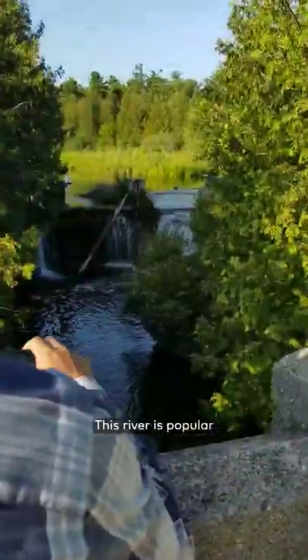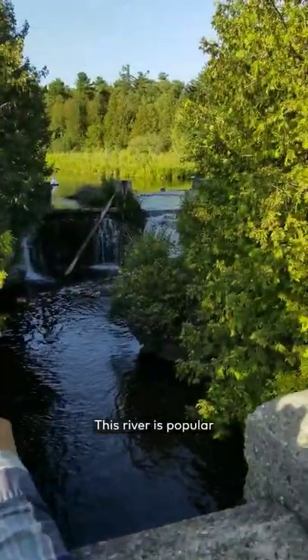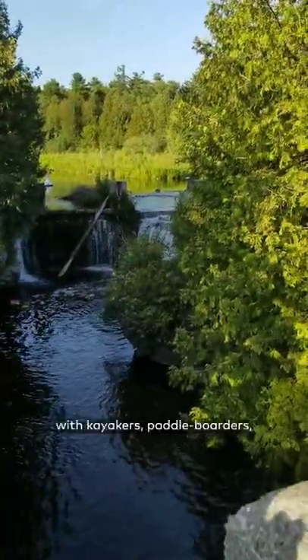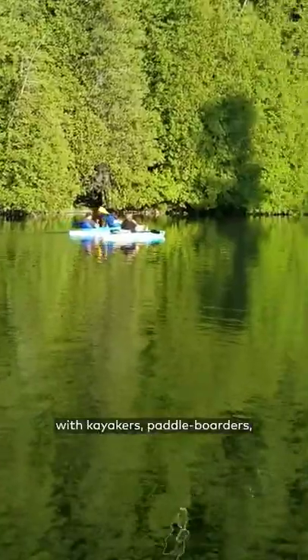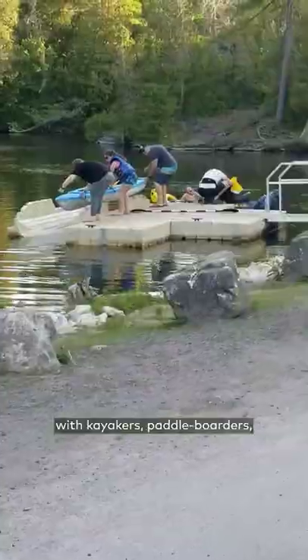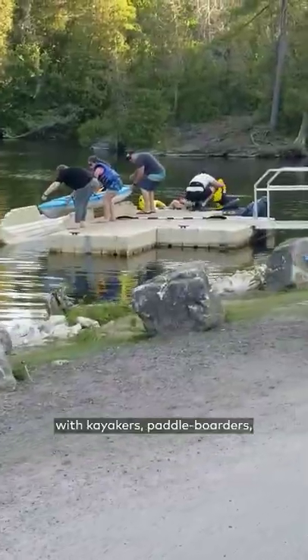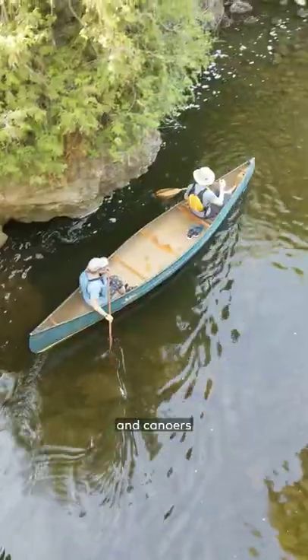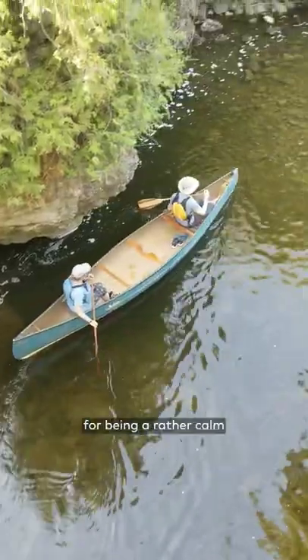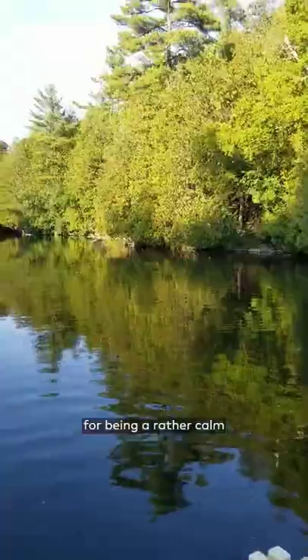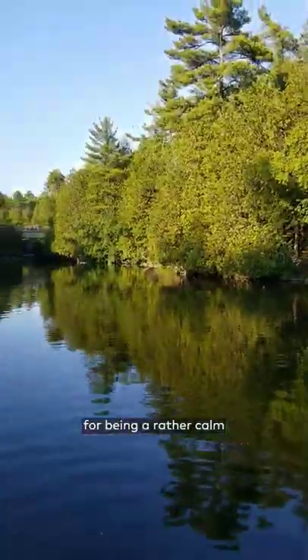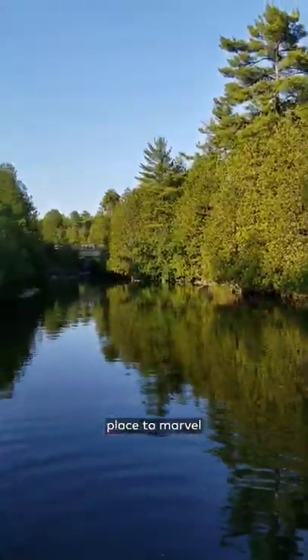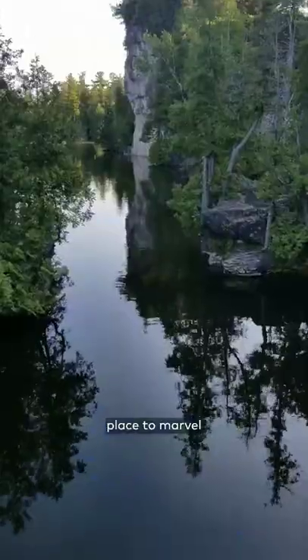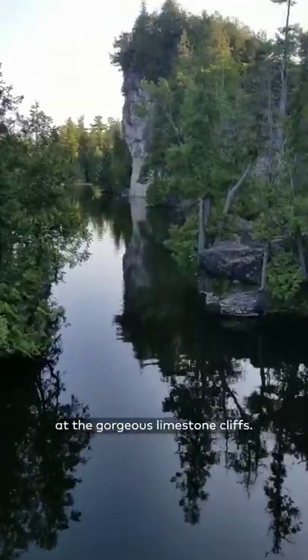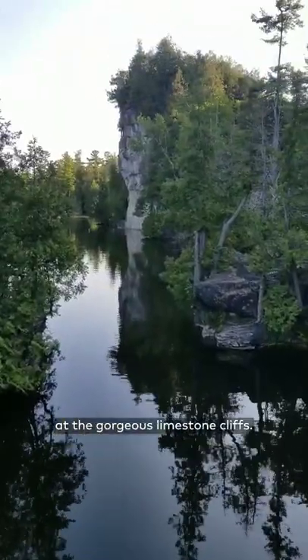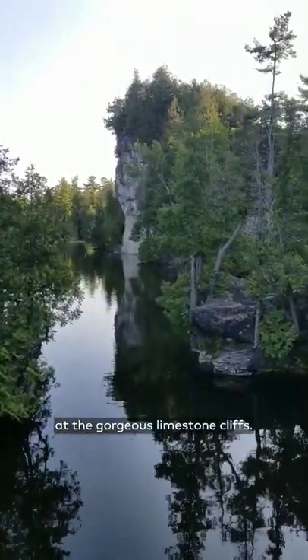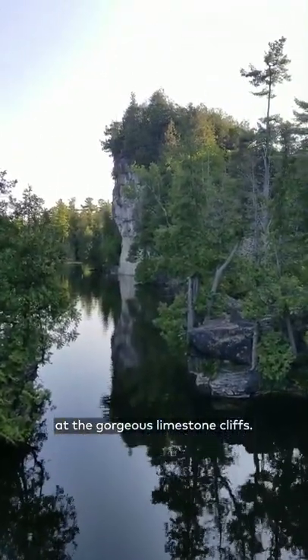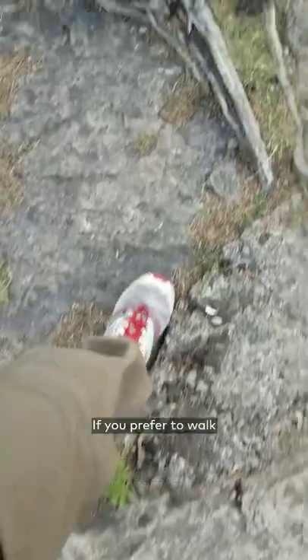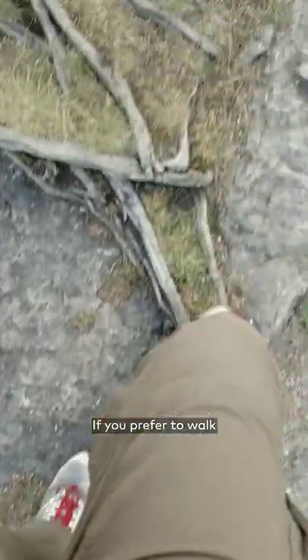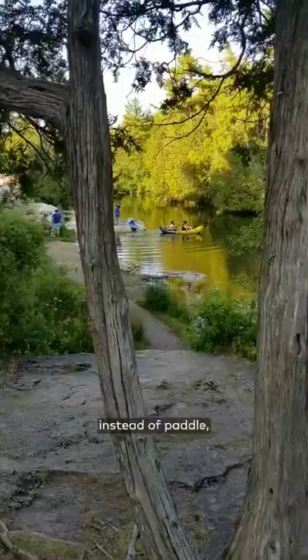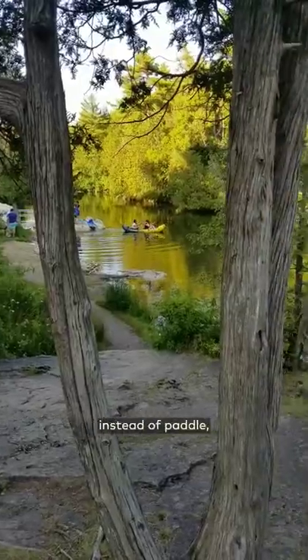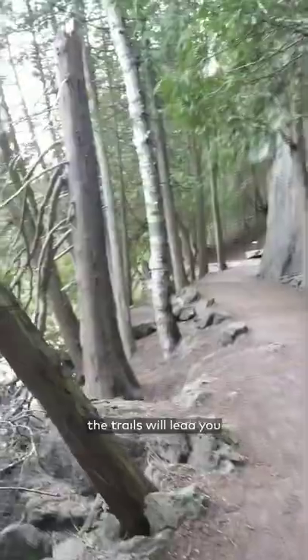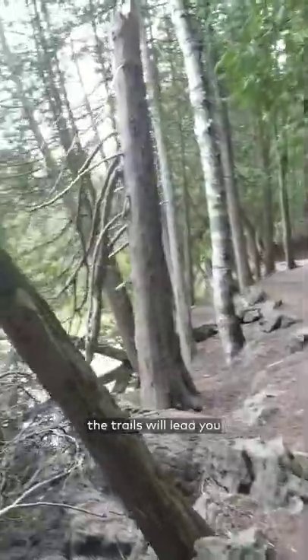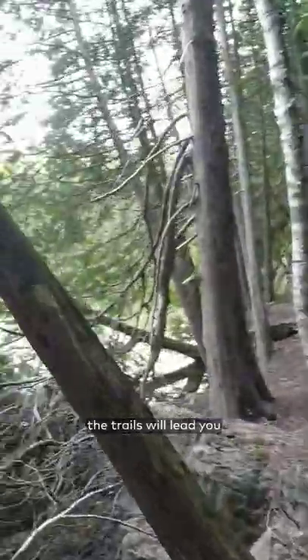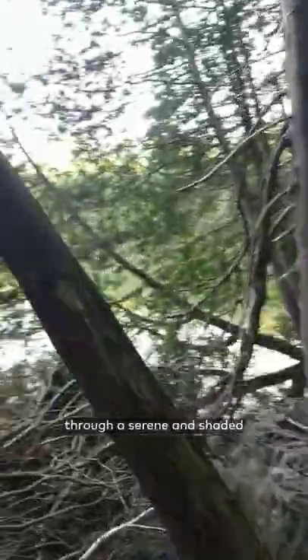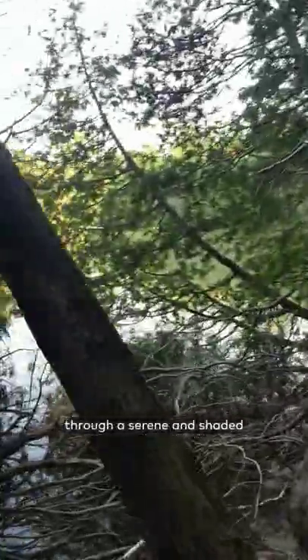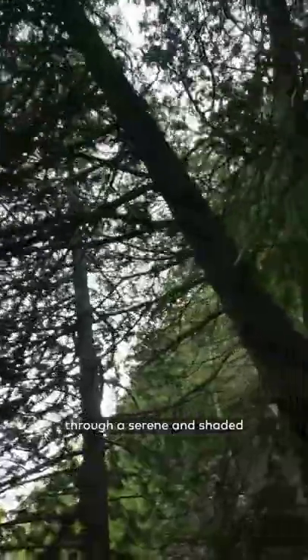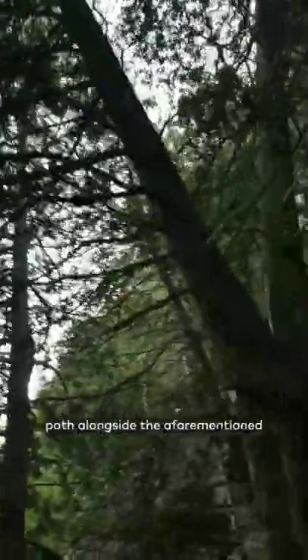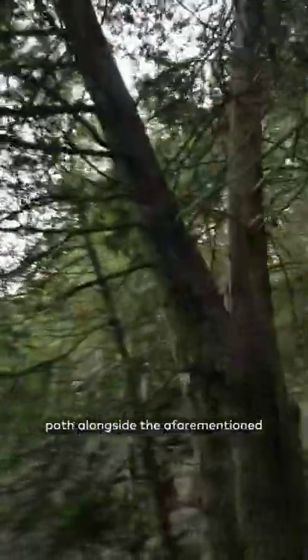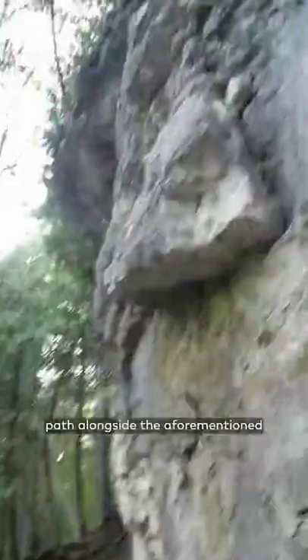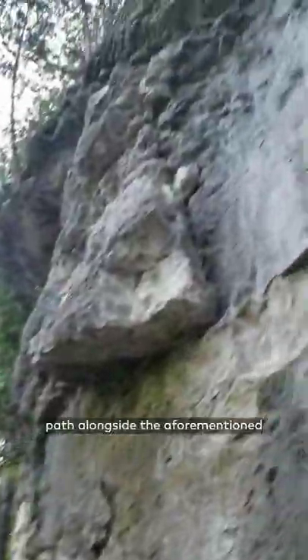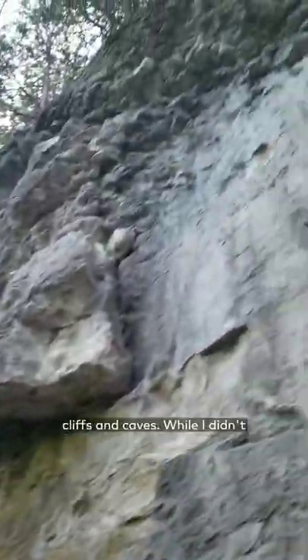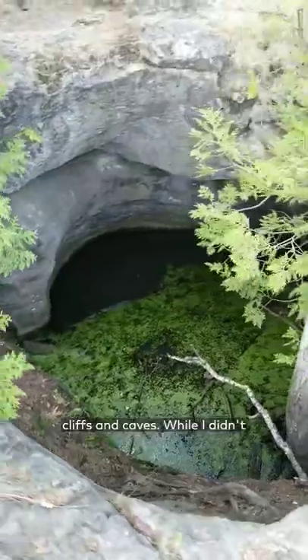This river is popular with kayakers, paddleboarders, and canoers for being a rather calm place to marvel at the gorgeous limestone cliffs. If you prefer to walk instead of paddle, the trails will lead you through a serene and shaded path alongside the aforementioned cliffs and caves.